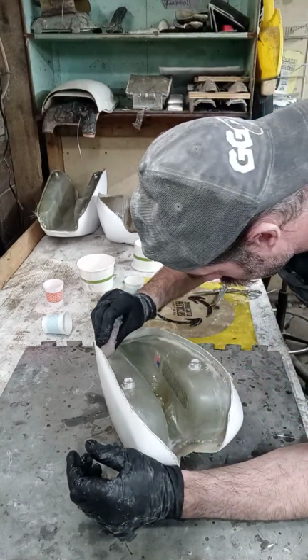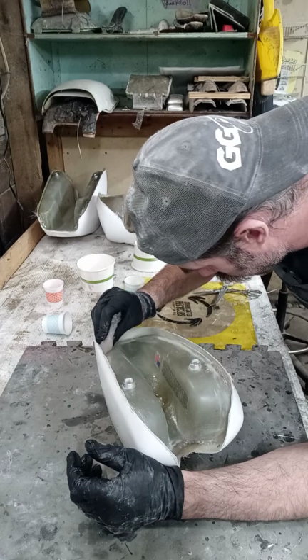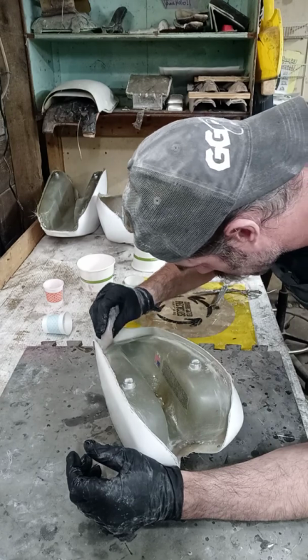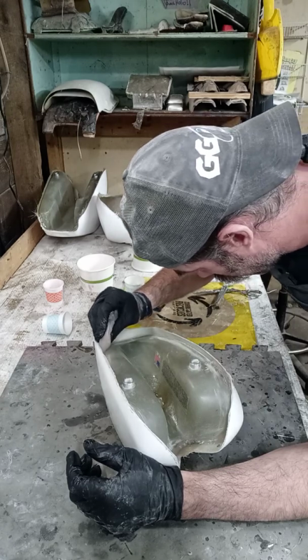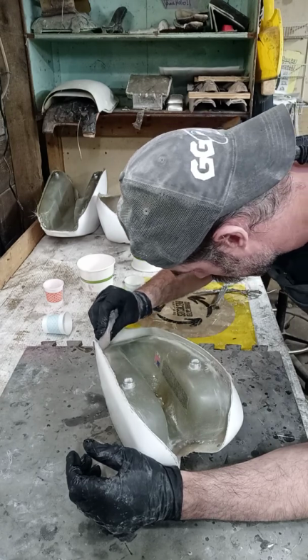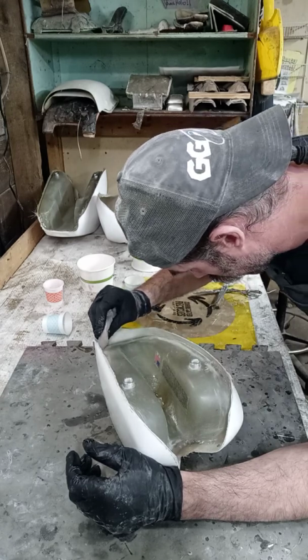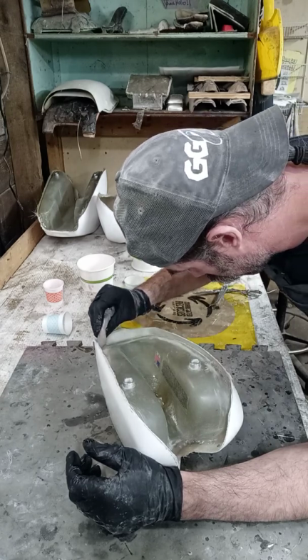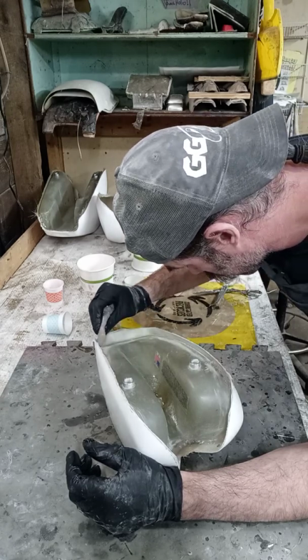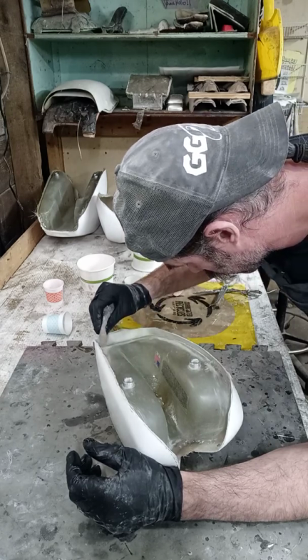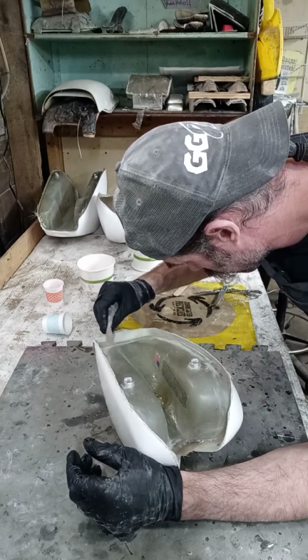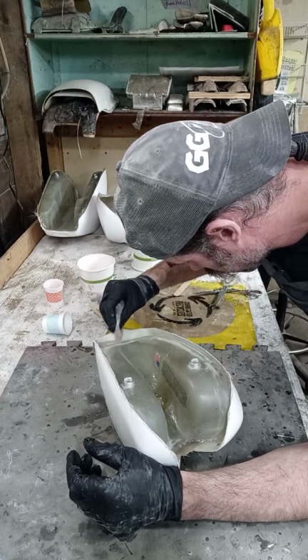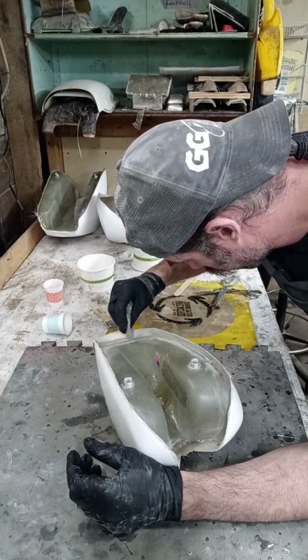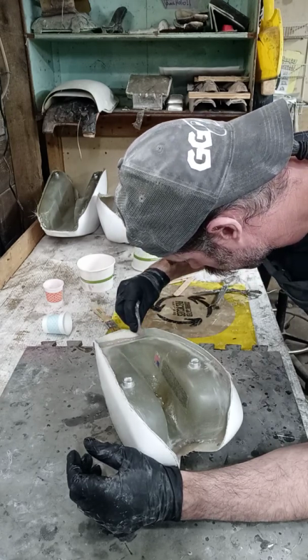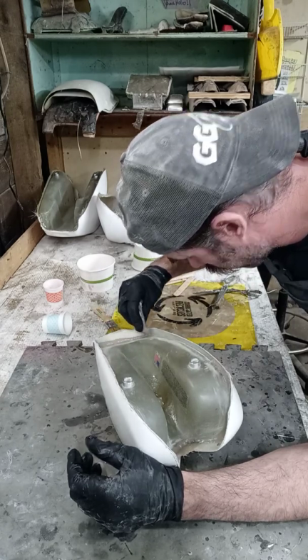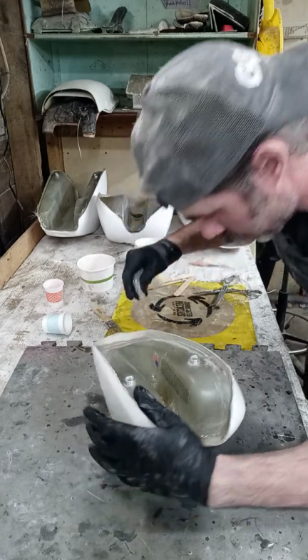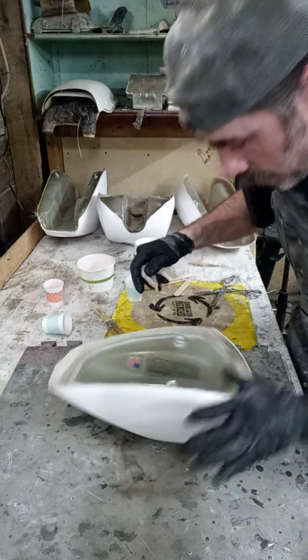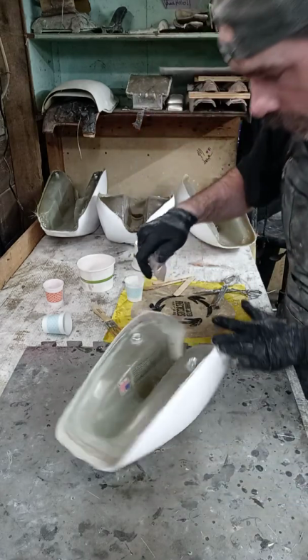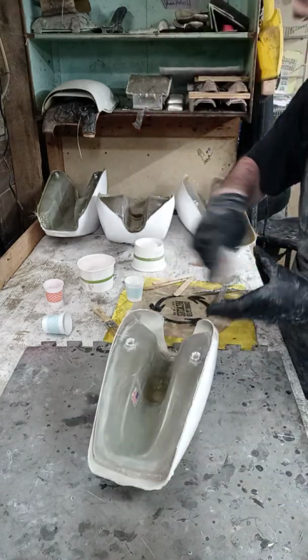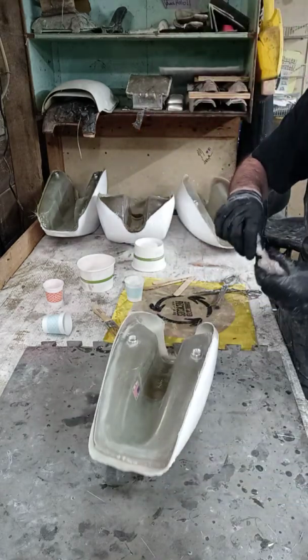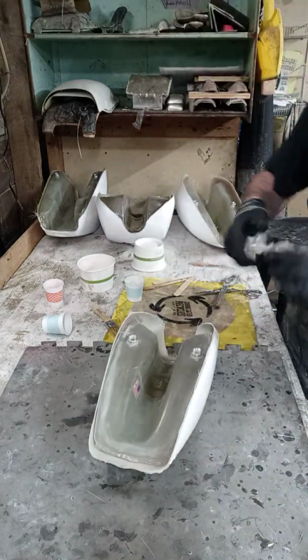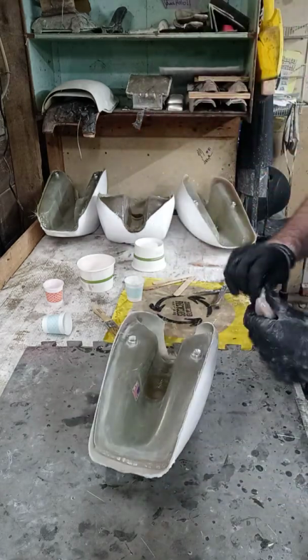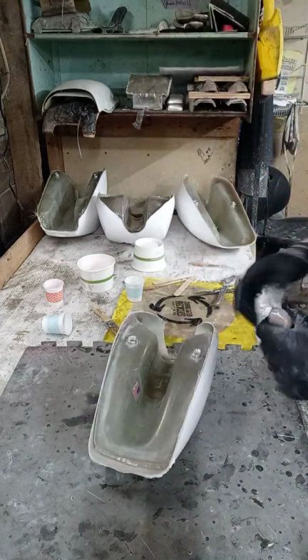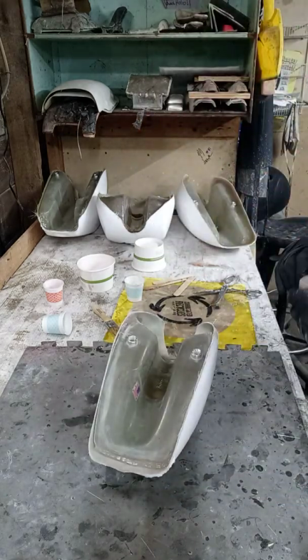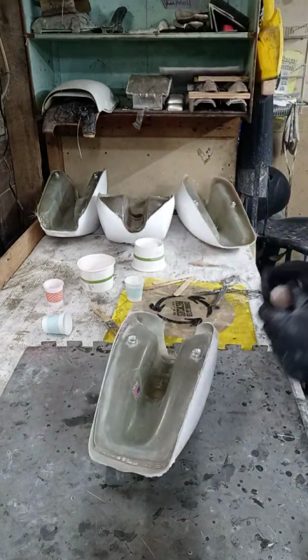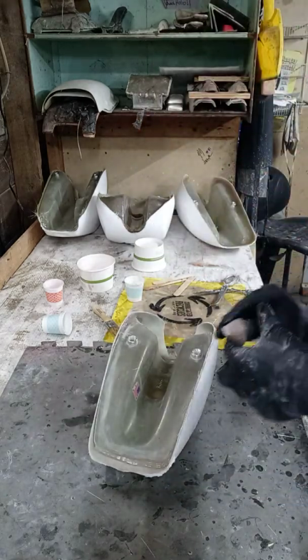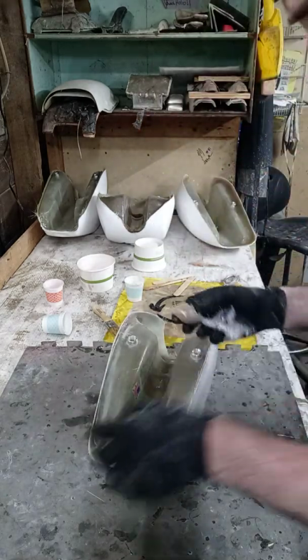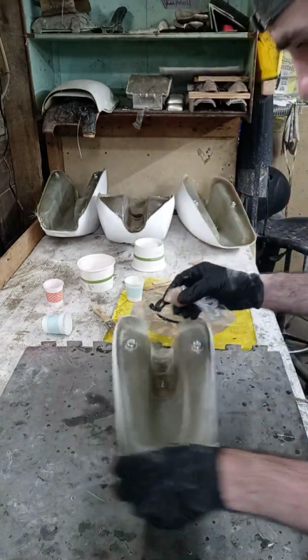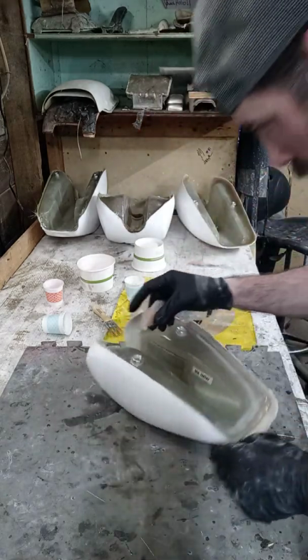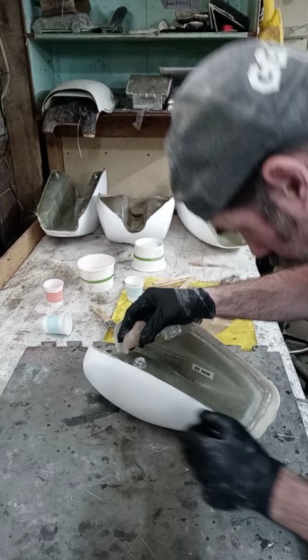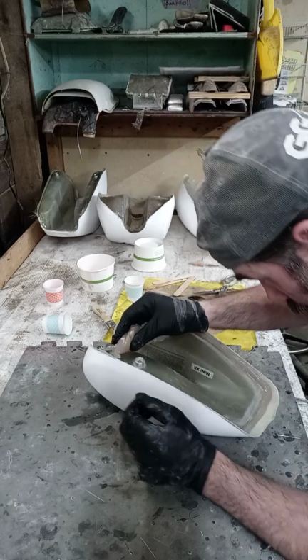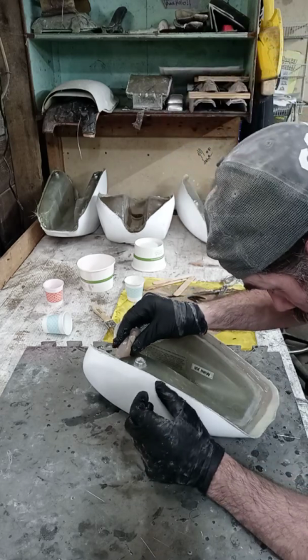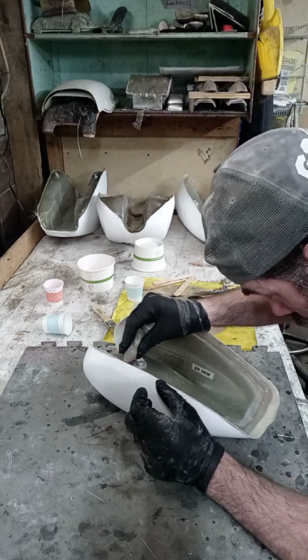Yeah, it's spreading a lot better here. That's what we want — a nice, good, thick spread. Good and thick.